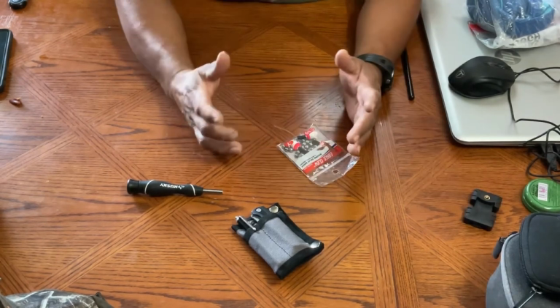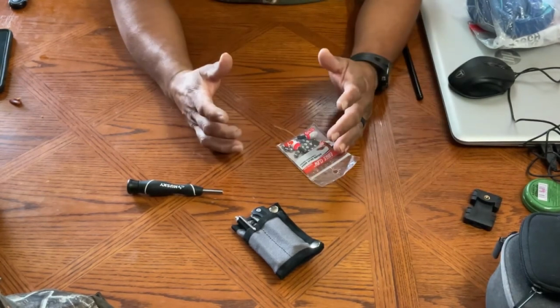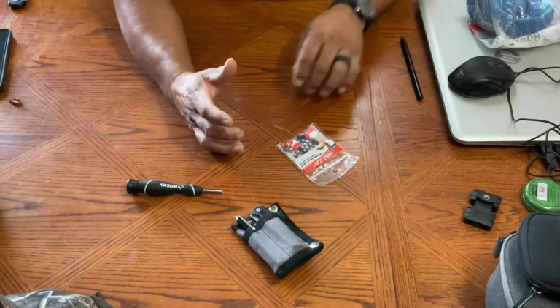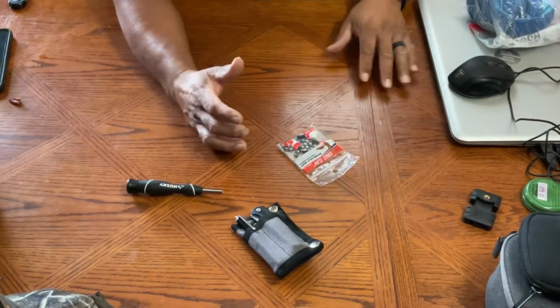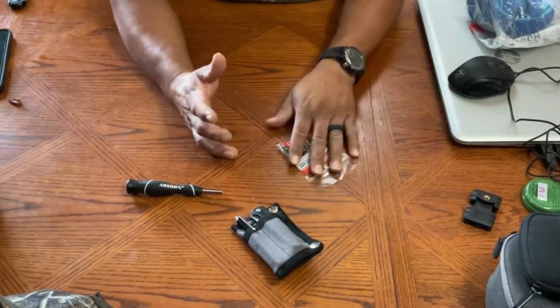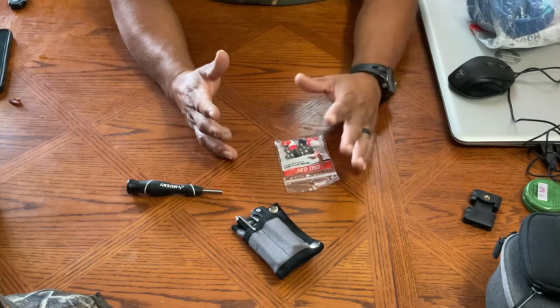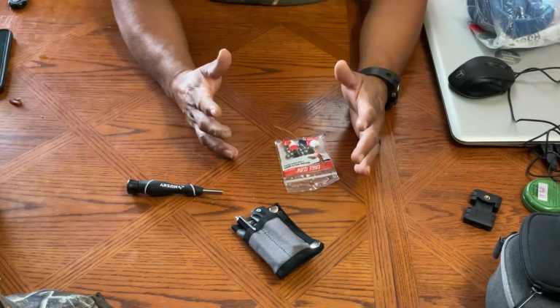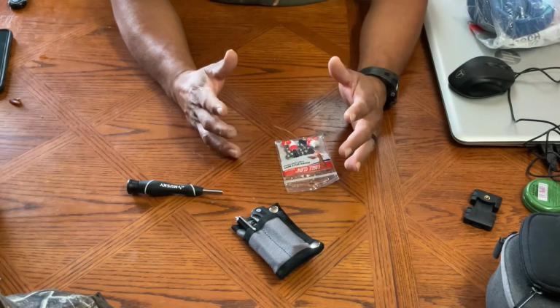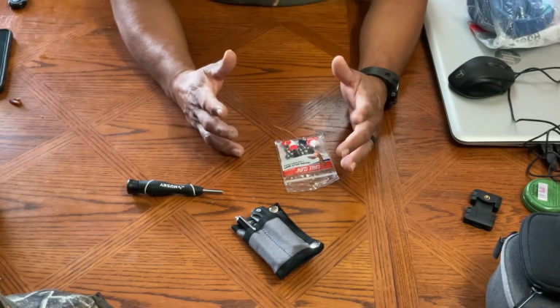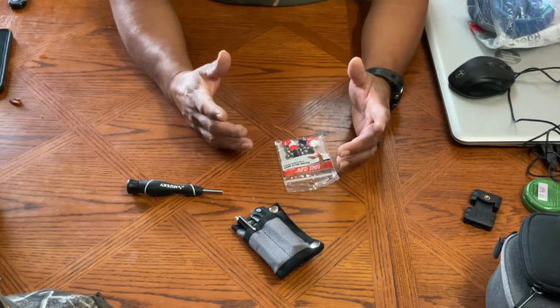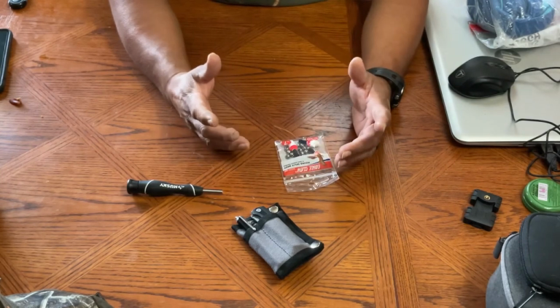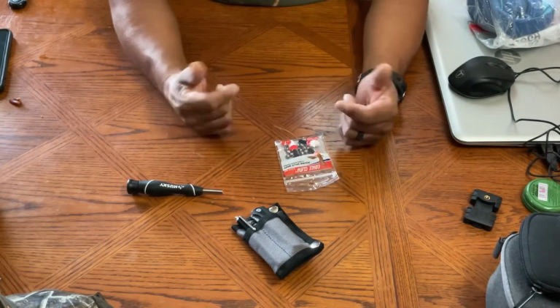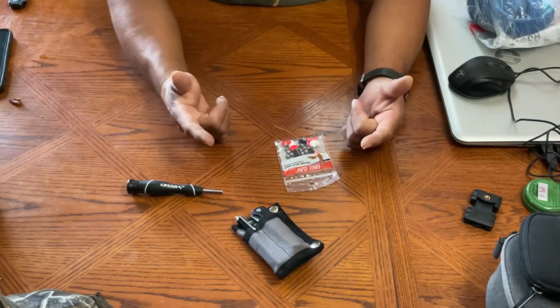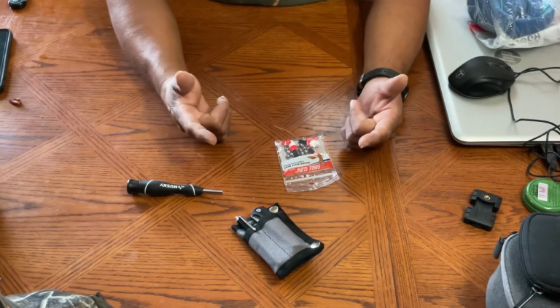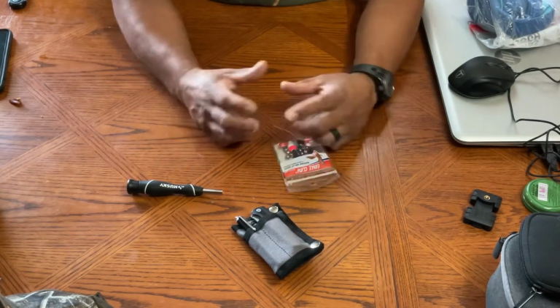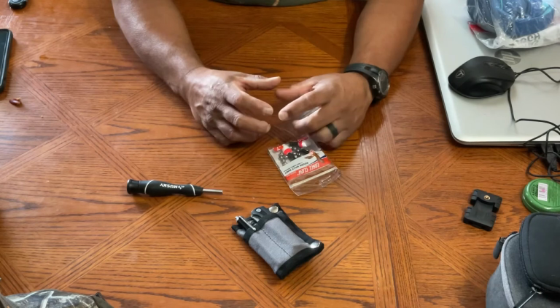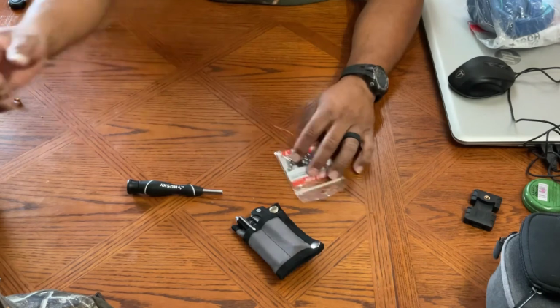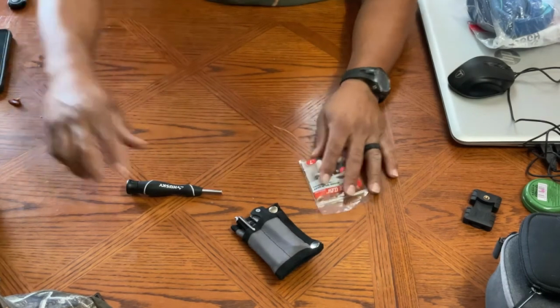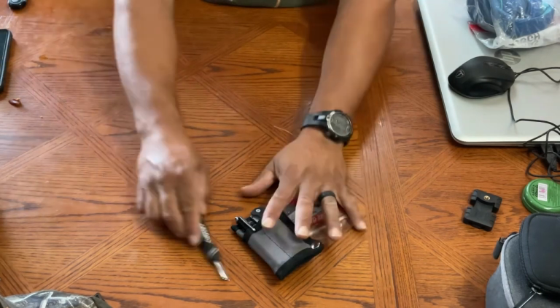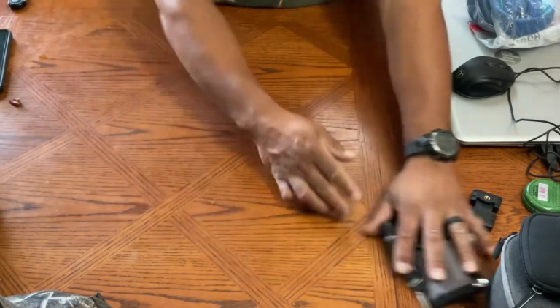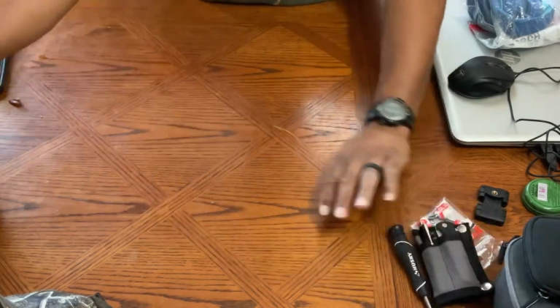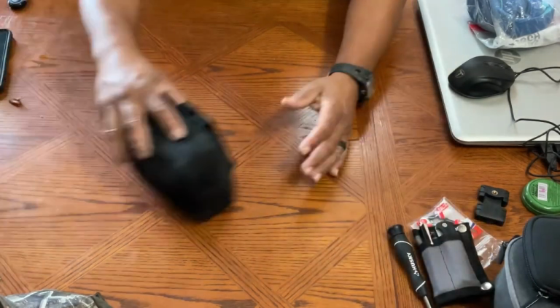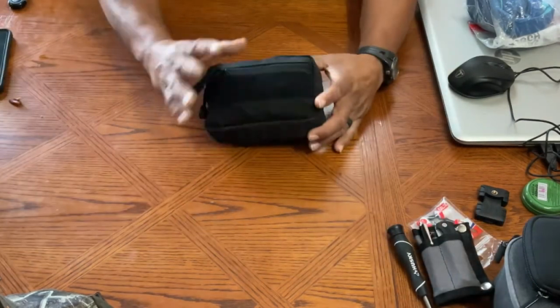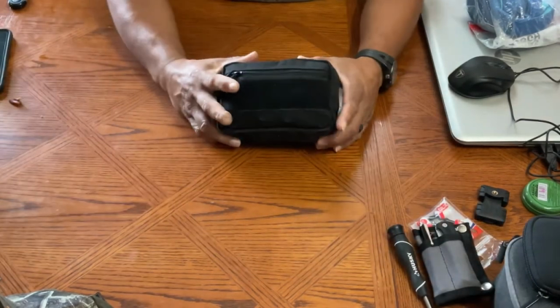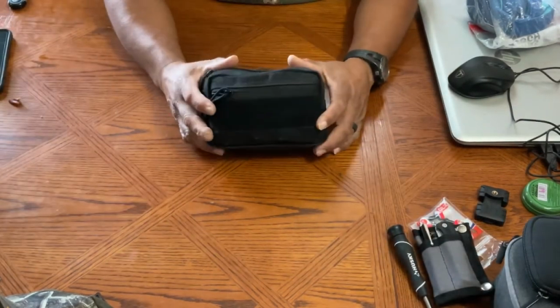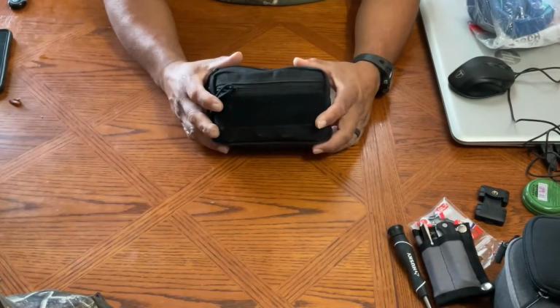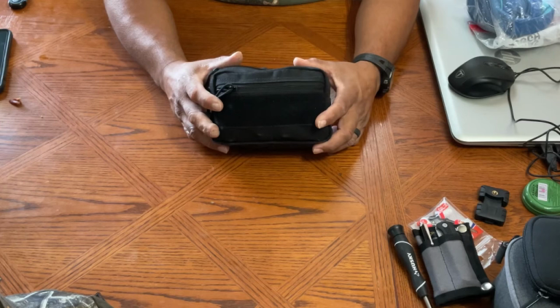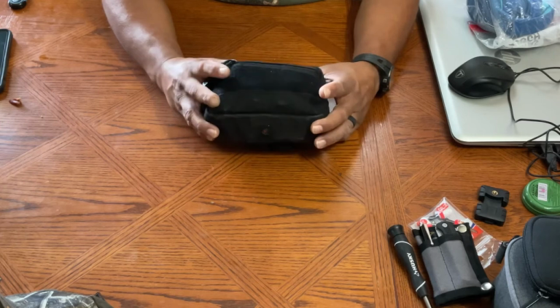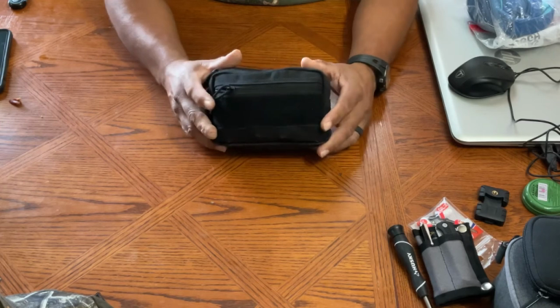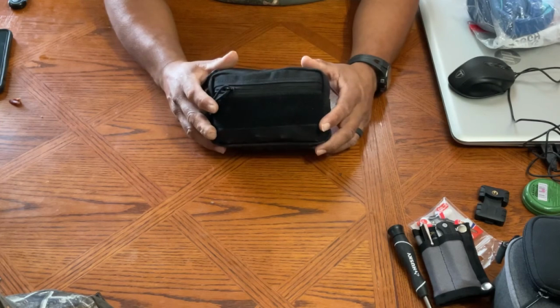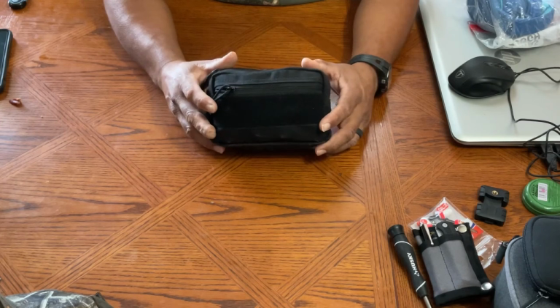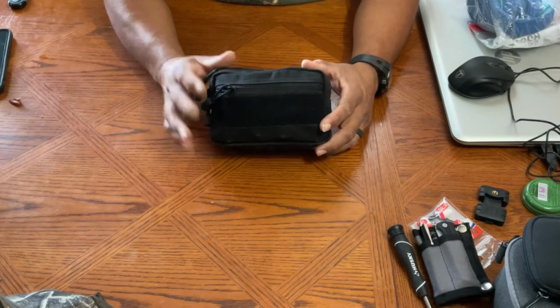These subscribers — I think there are five of them — they asked if I could make a fishing kit. So I went small. I went with a little tin, and I could add it to my emergency survival pouch that I made a couple of weeks ago.